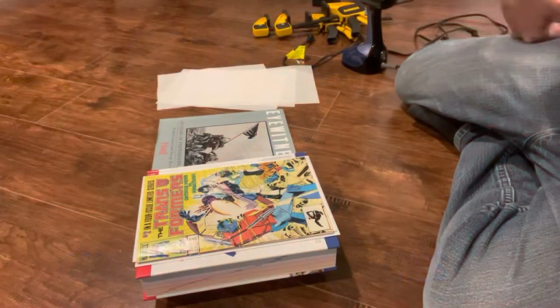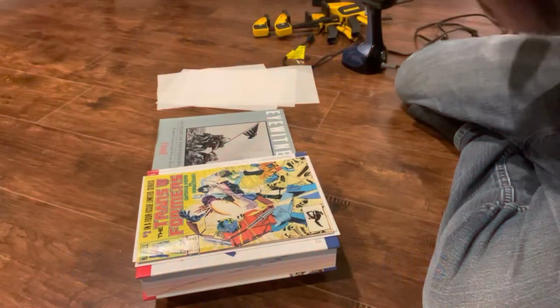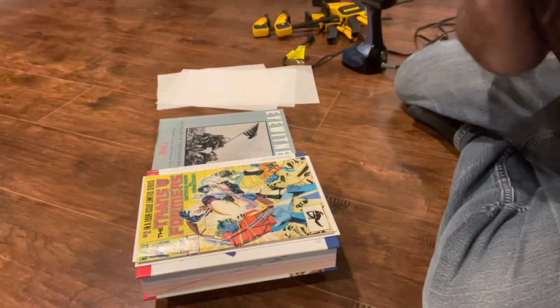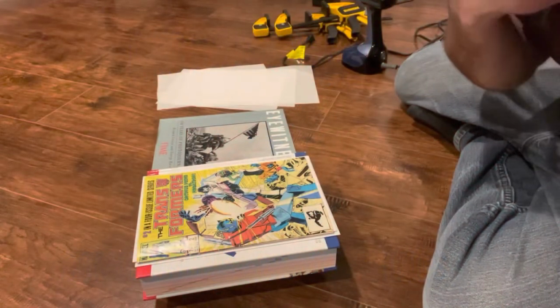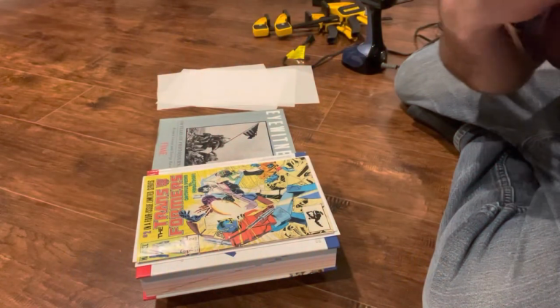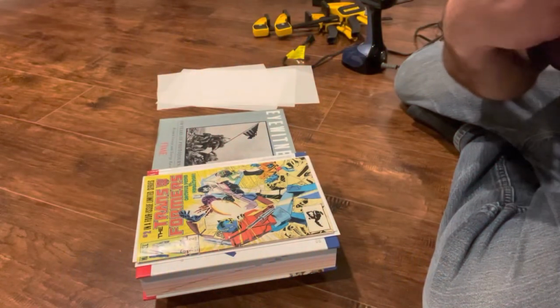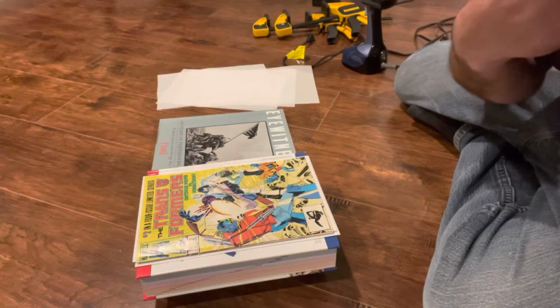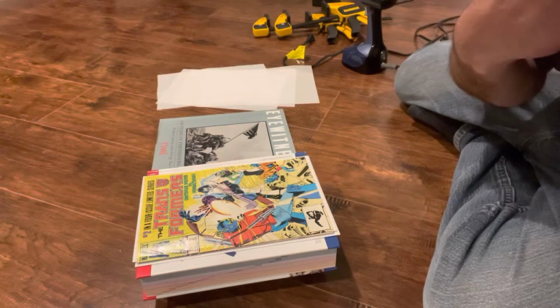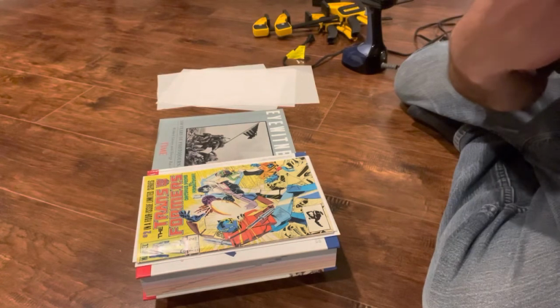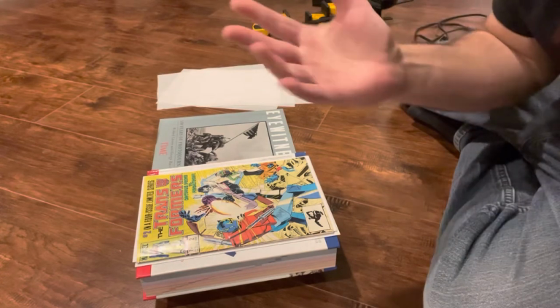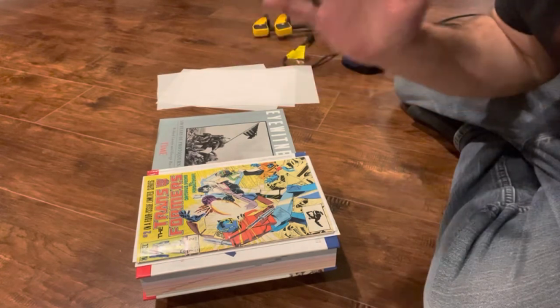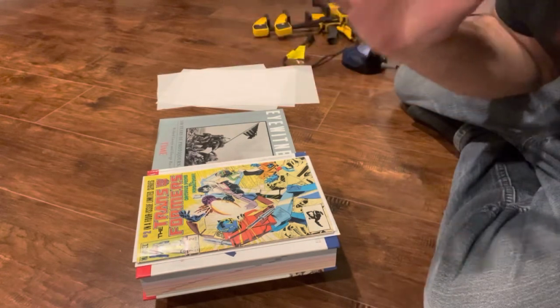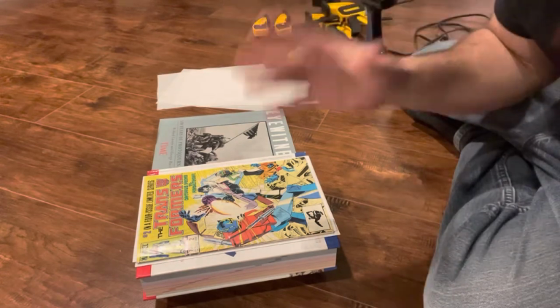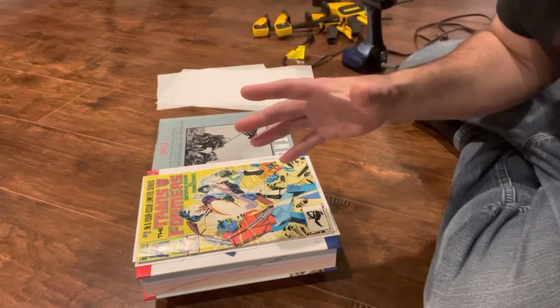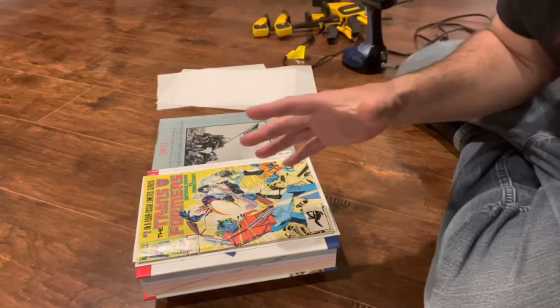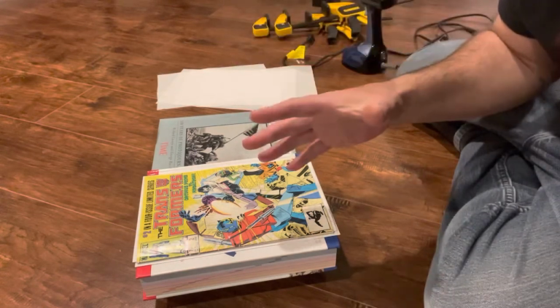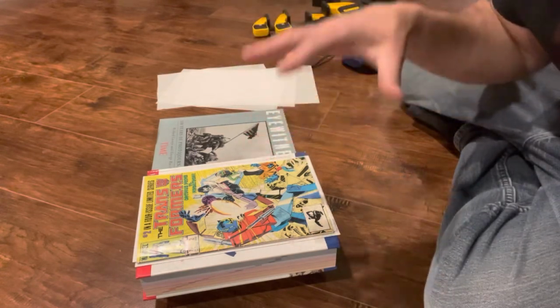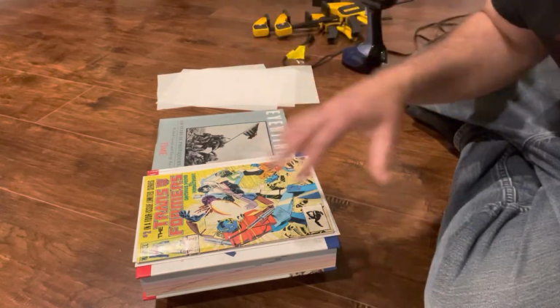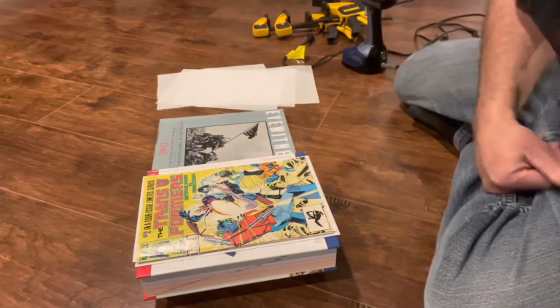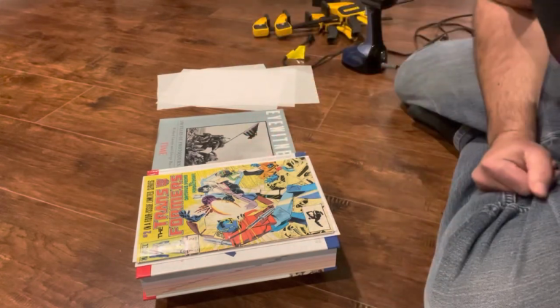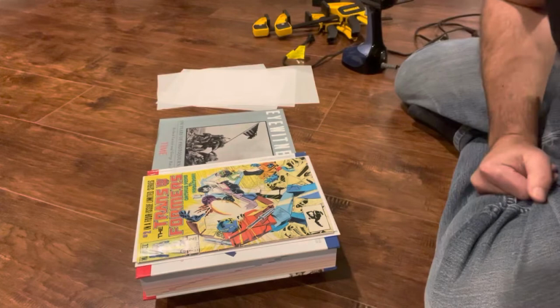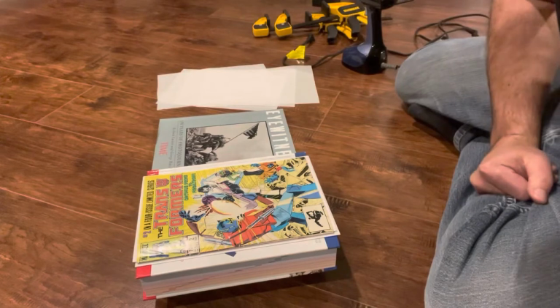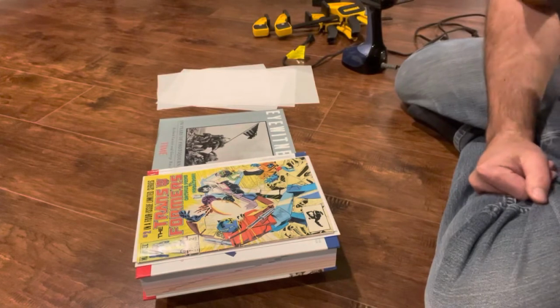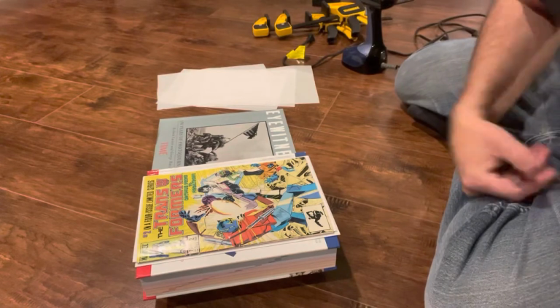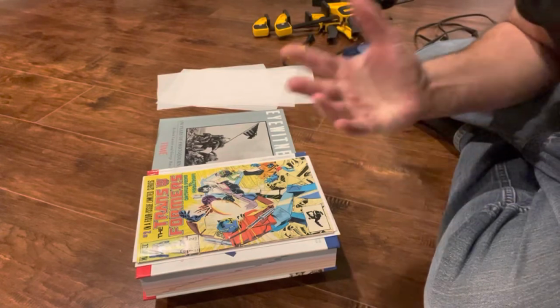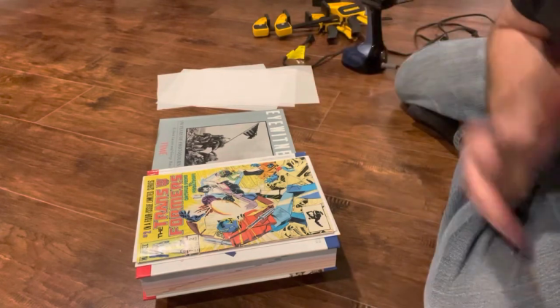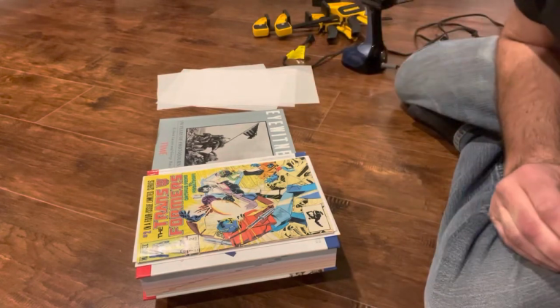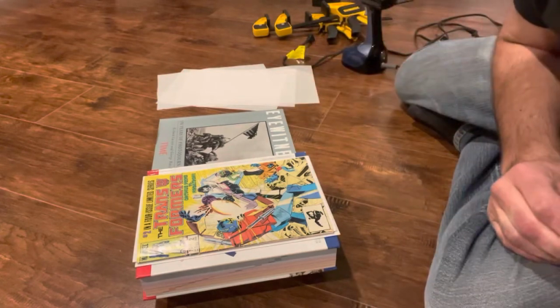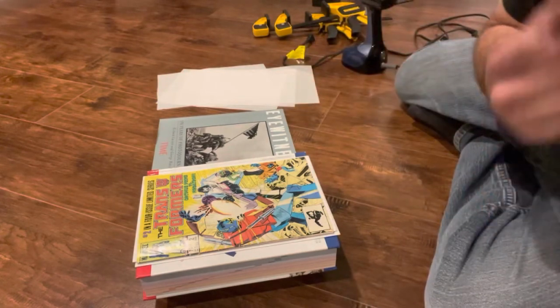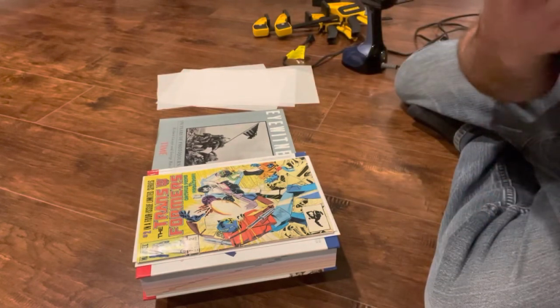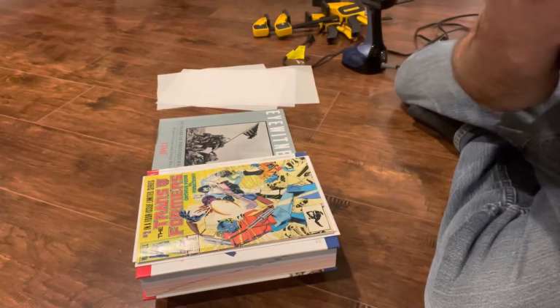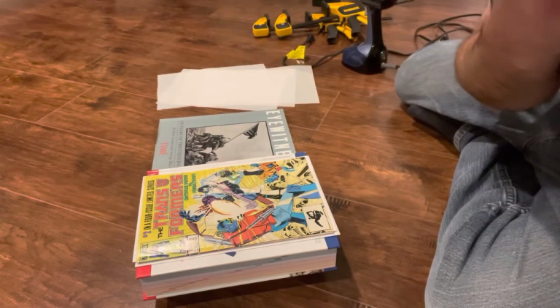What's up everyone and welcome to Comic Cap. Today's video I'm going to show you guys how to press without a heat press. I get a lot of questions on my channels about whether you can press a book without steam and so on and so forth.